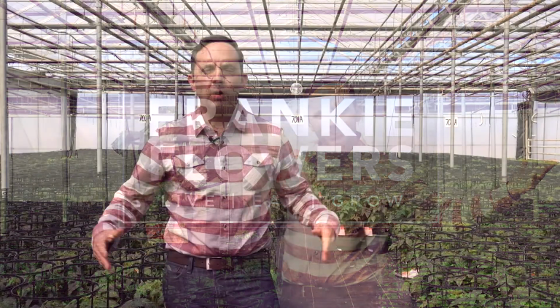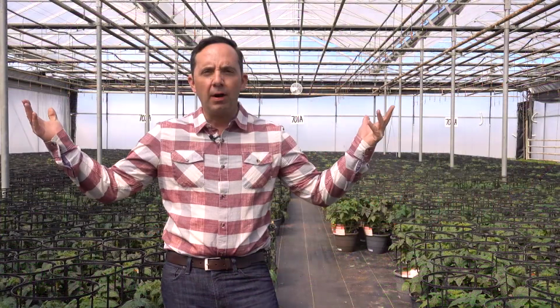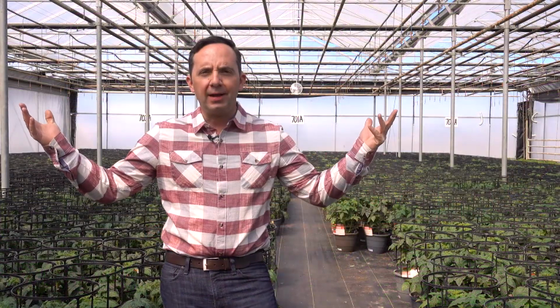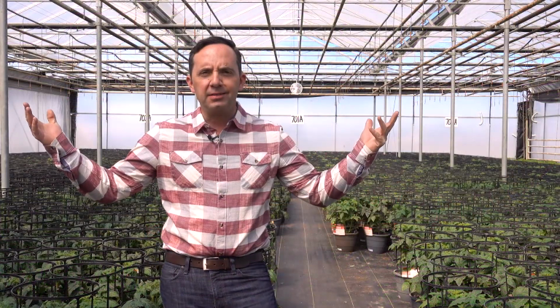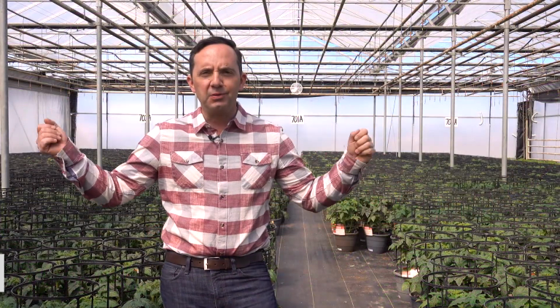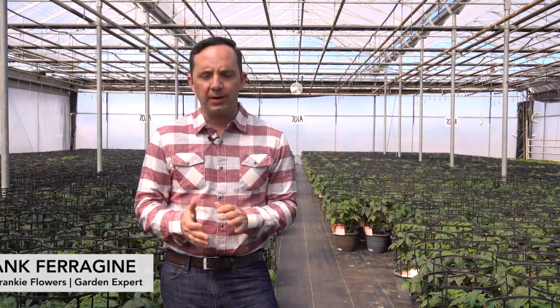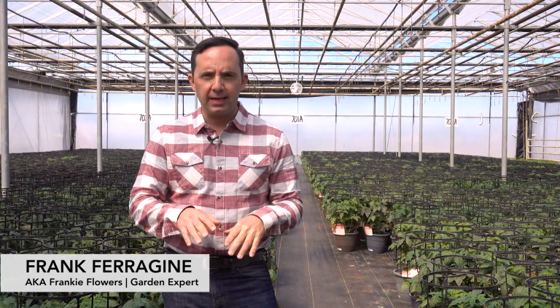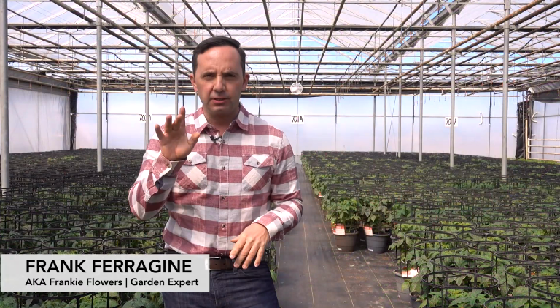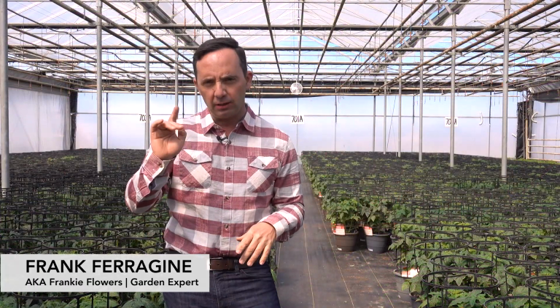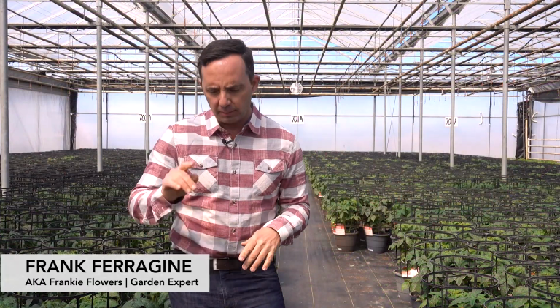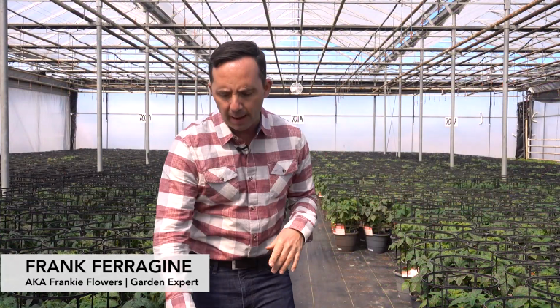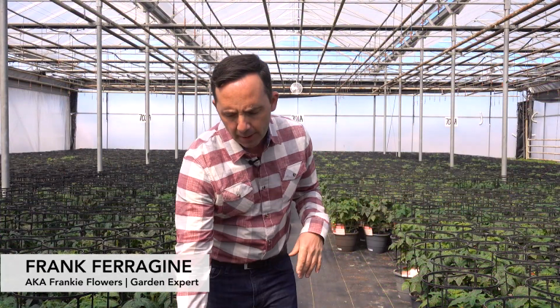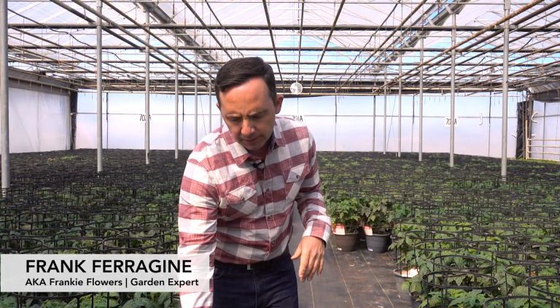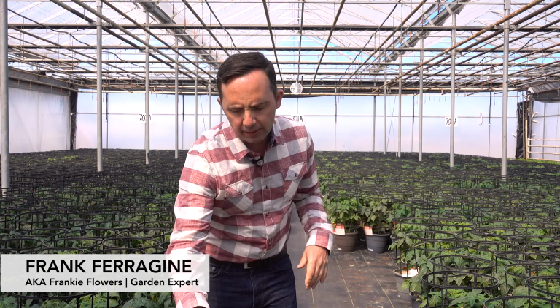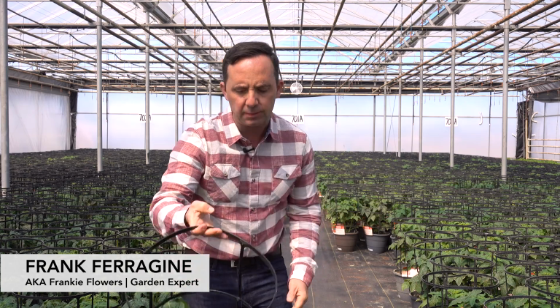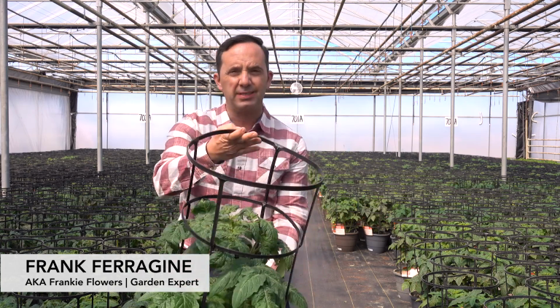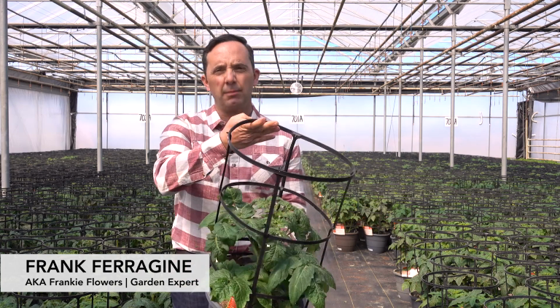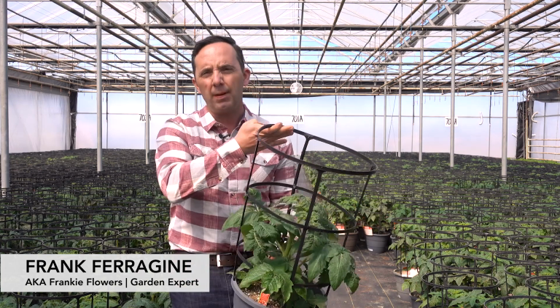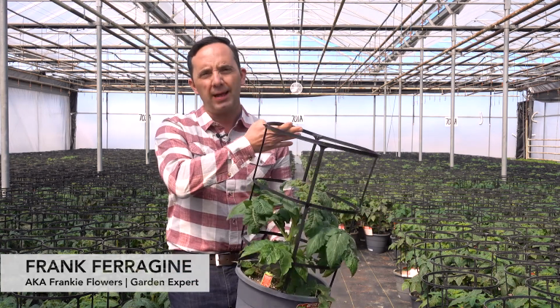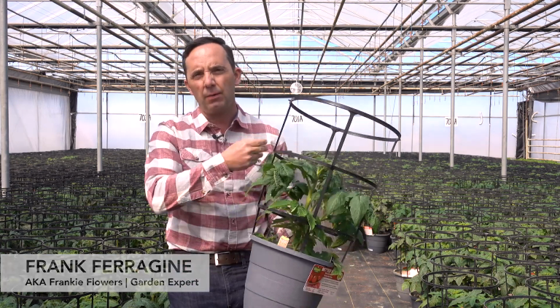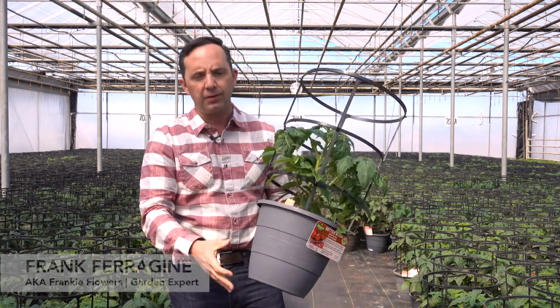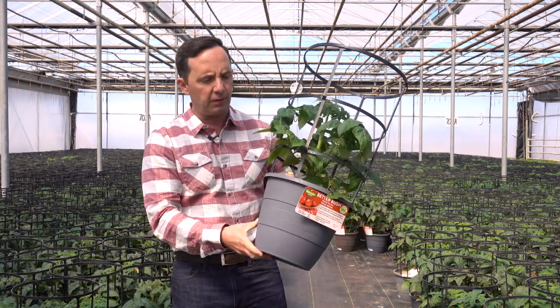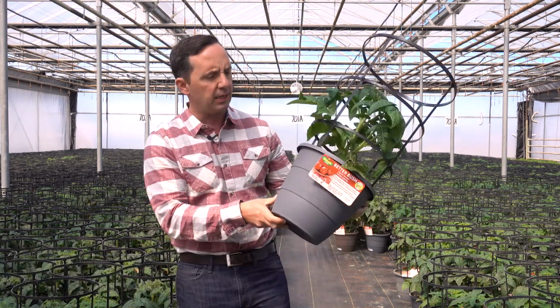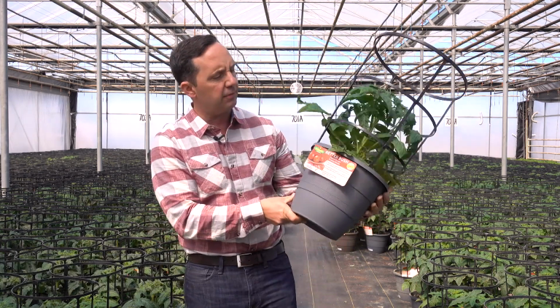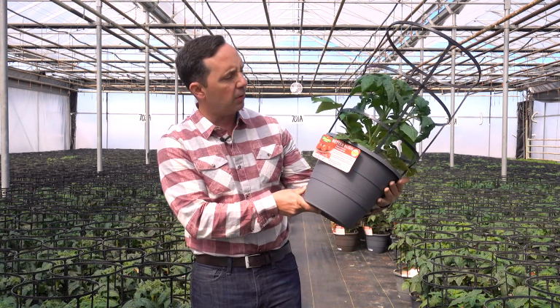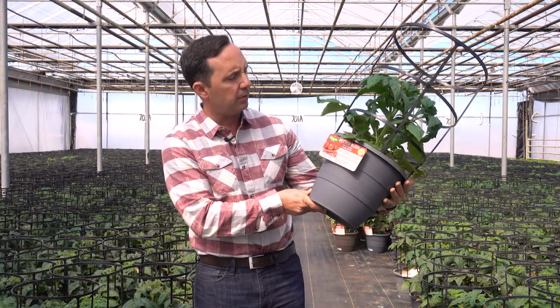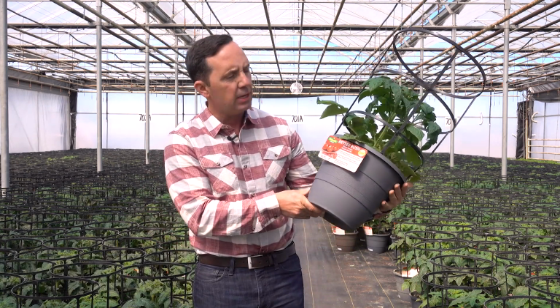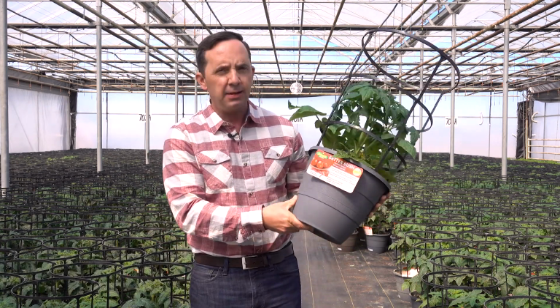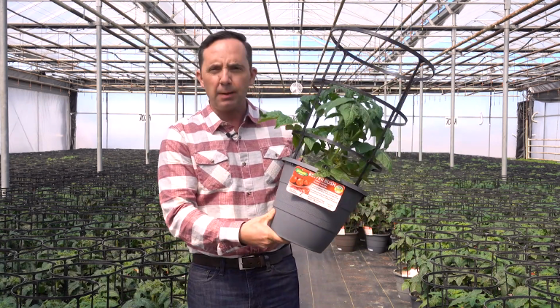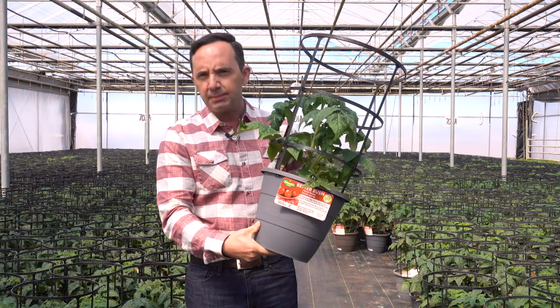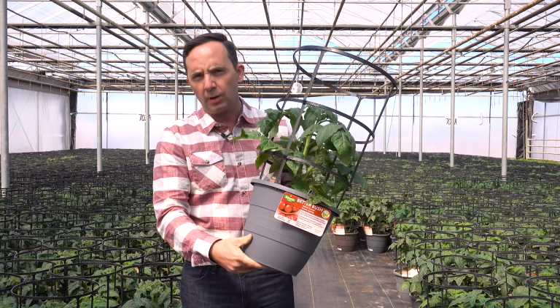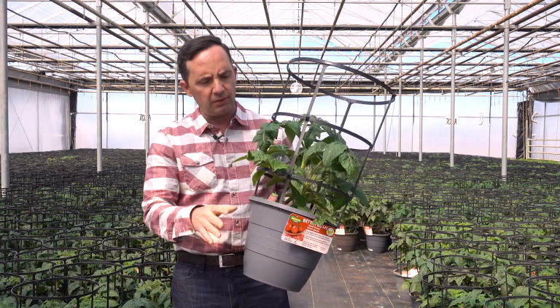Welcome to Bonnie Plants. The reason why we're here today is to talk a little bit about tomatoes. Tomato is the number one plant grown out there for those that love to grow edibles. And there are a couple tips that I want to give you.